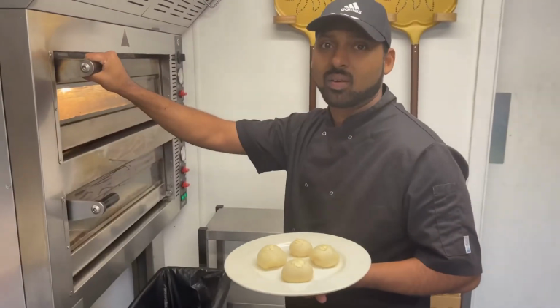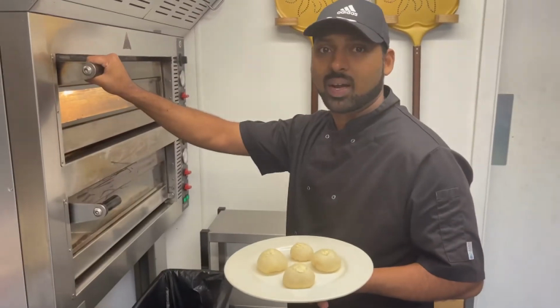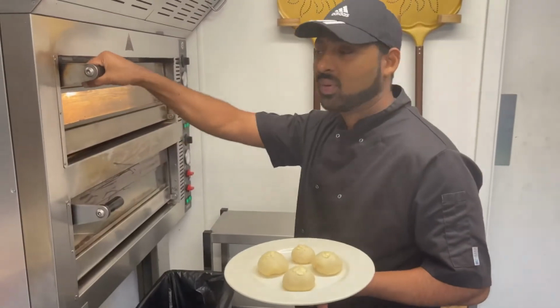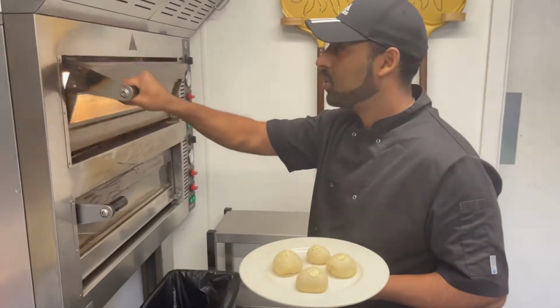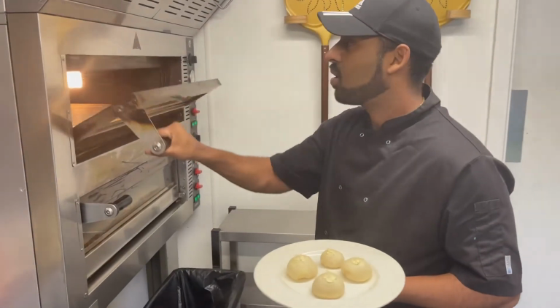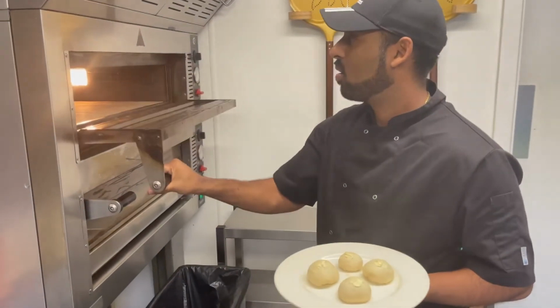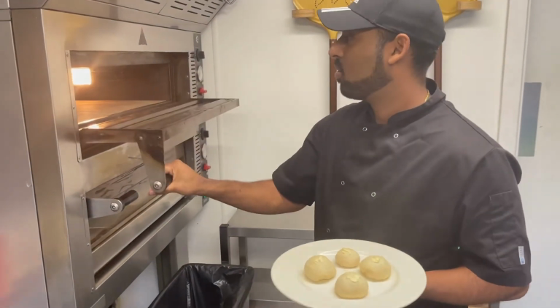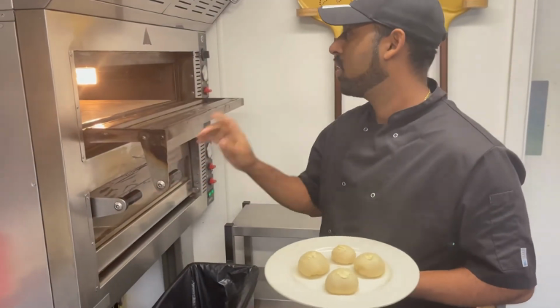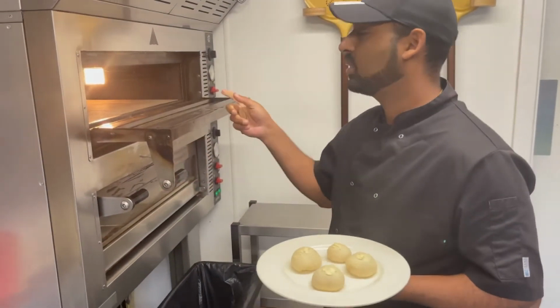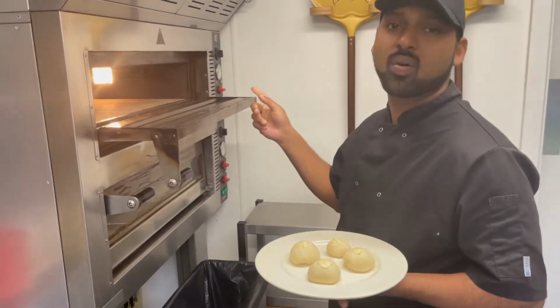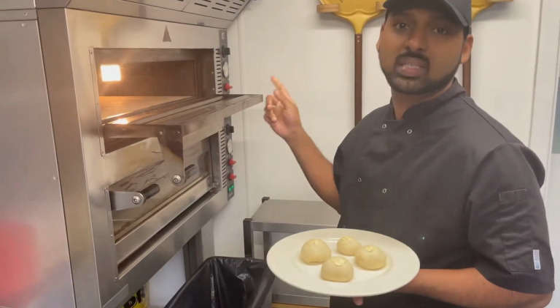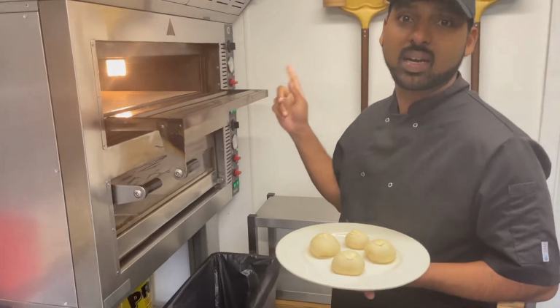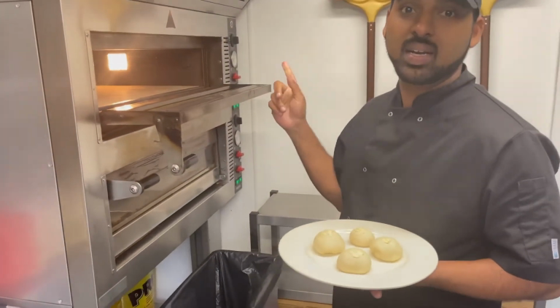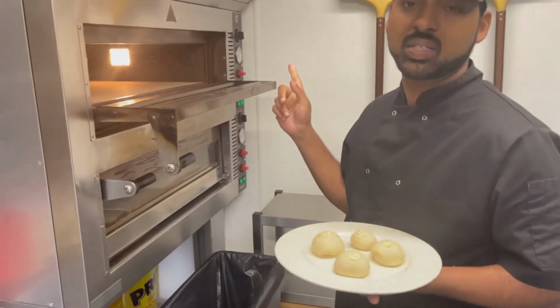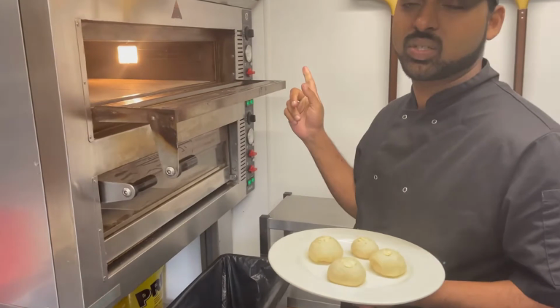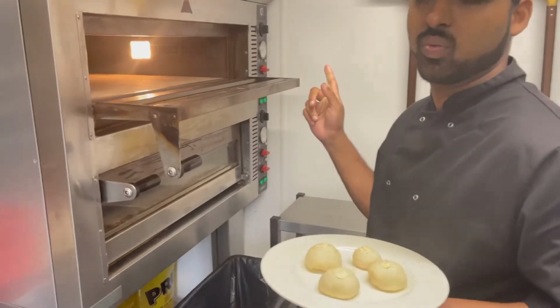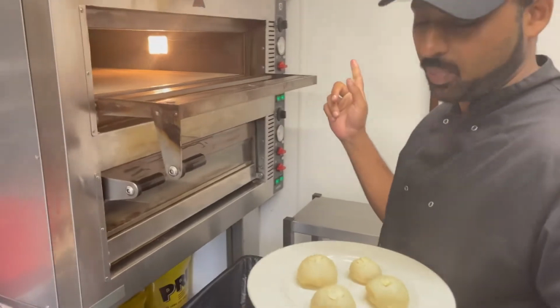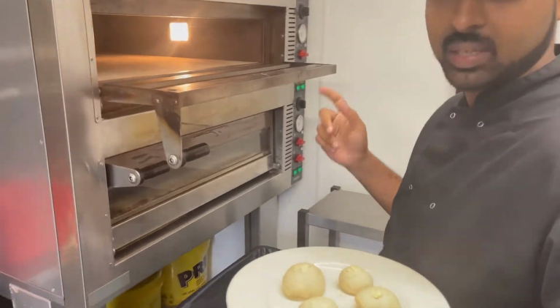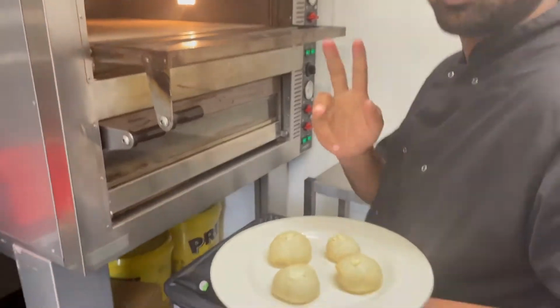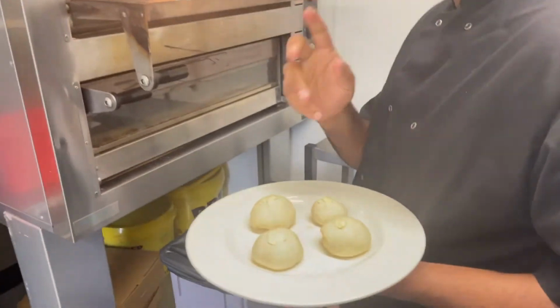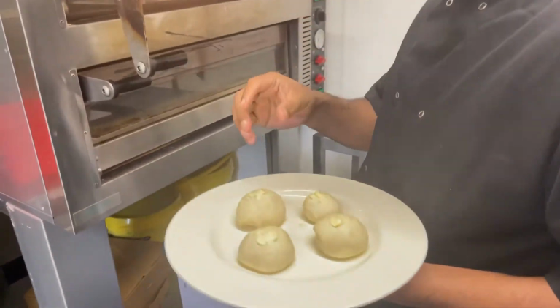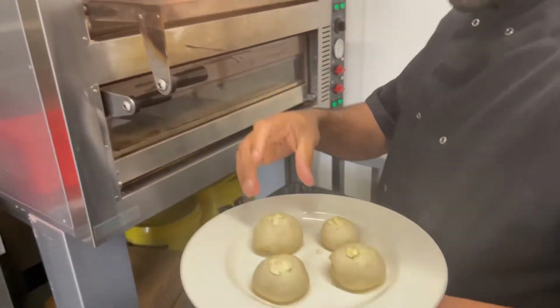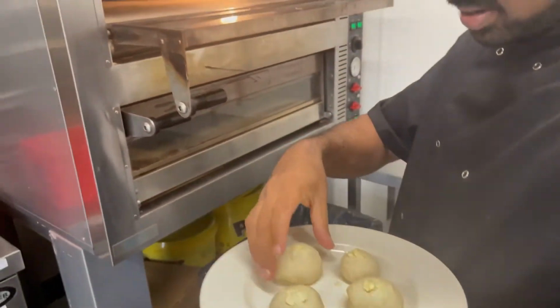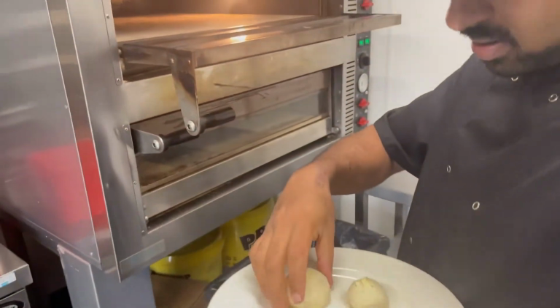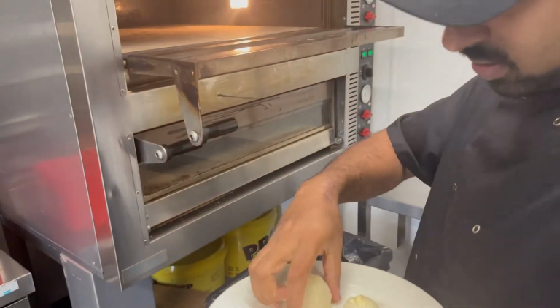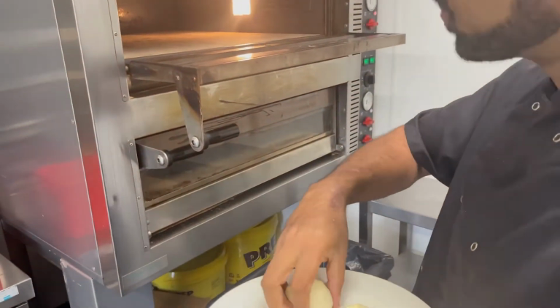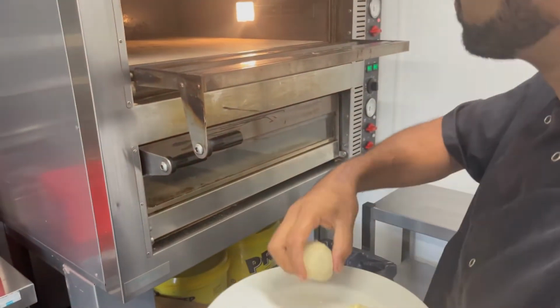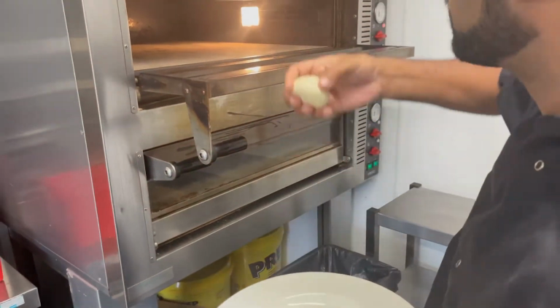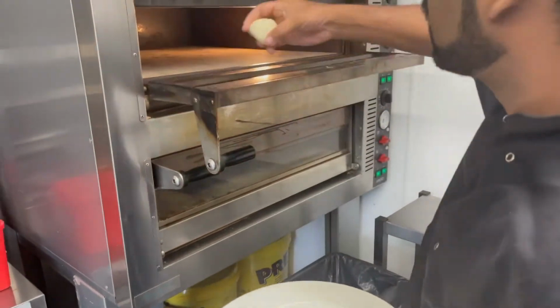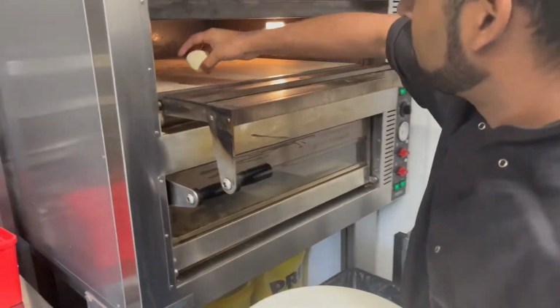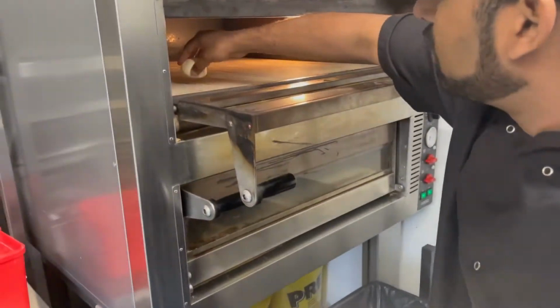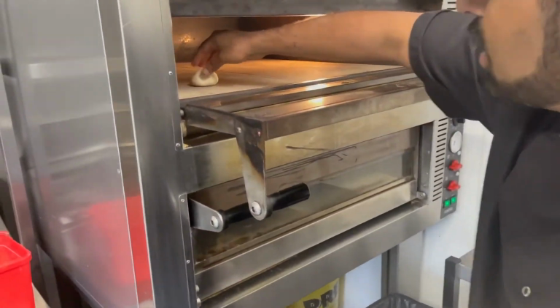Alright, we're gonna put it in the oven. This oven is 300 degrees Celsius, so we can put it in for 3 minutes. Let's put it inside.